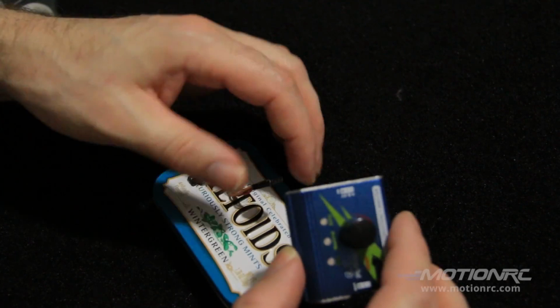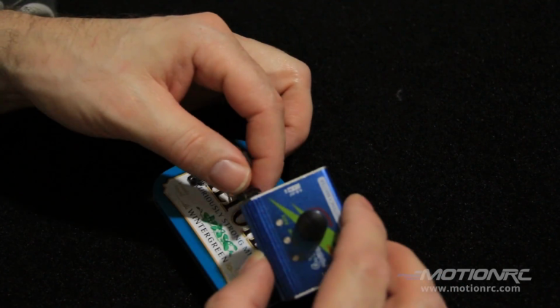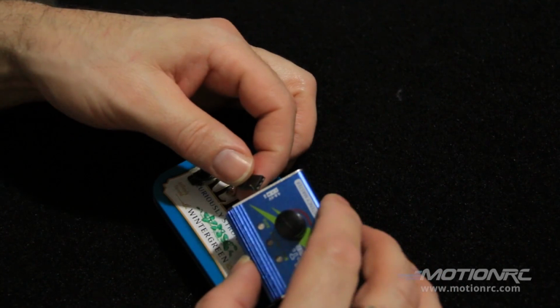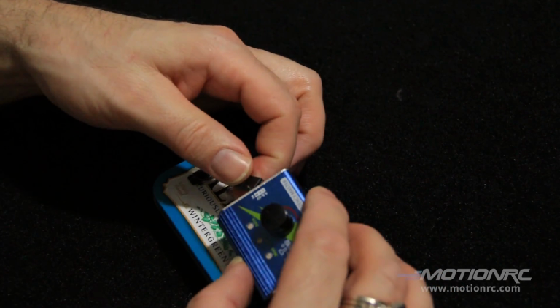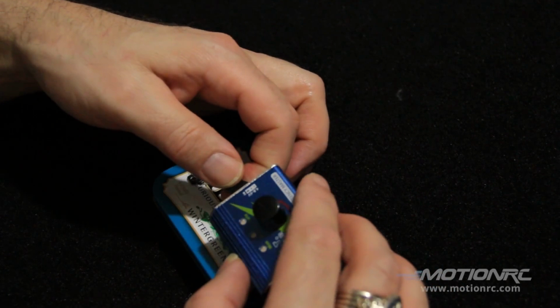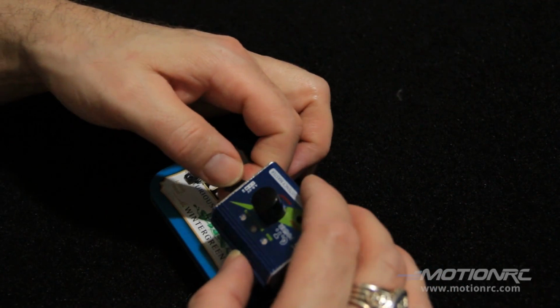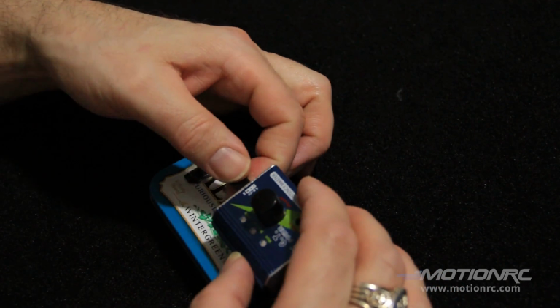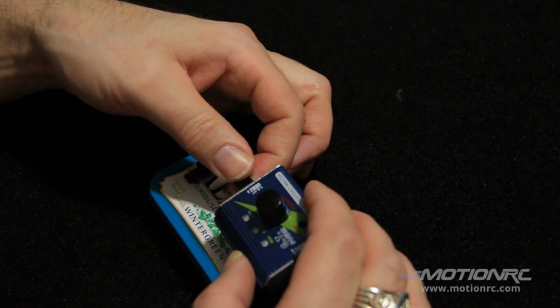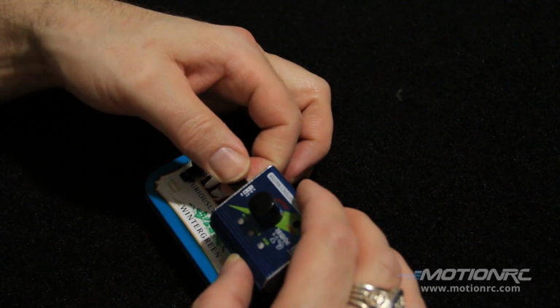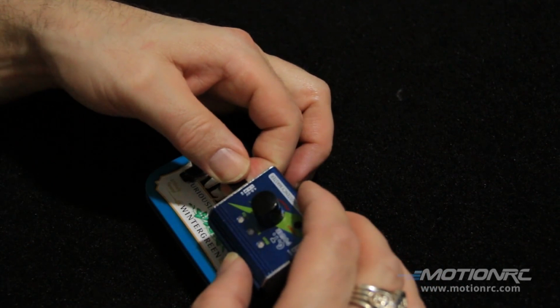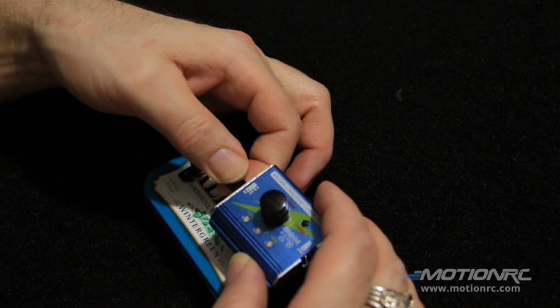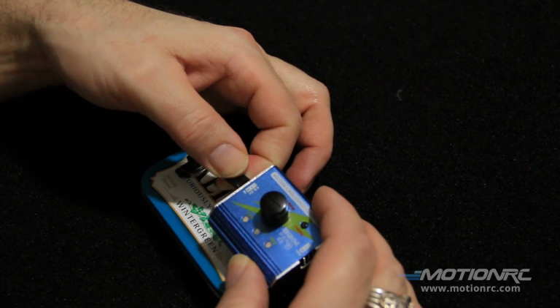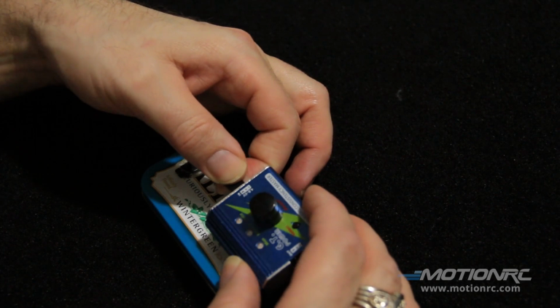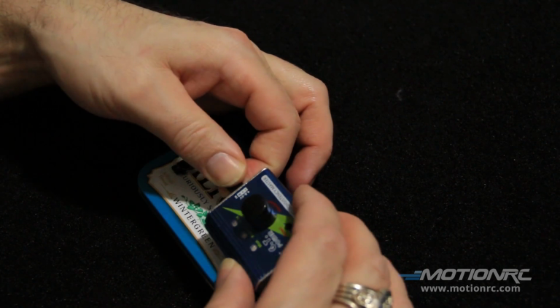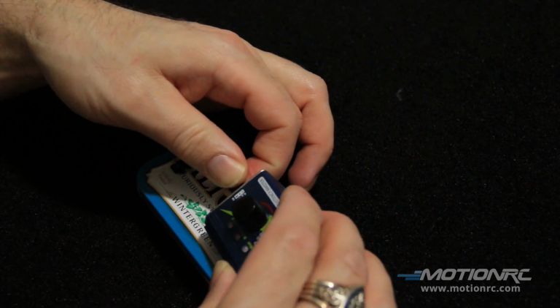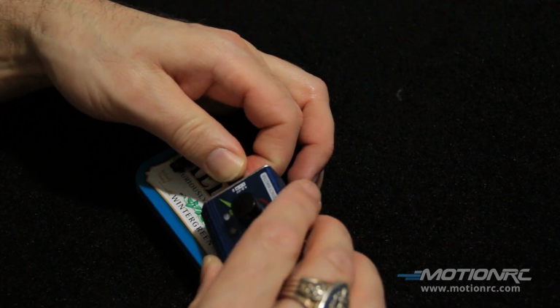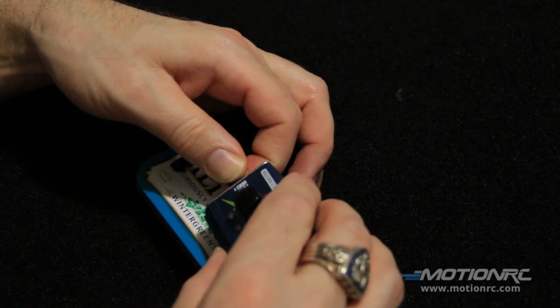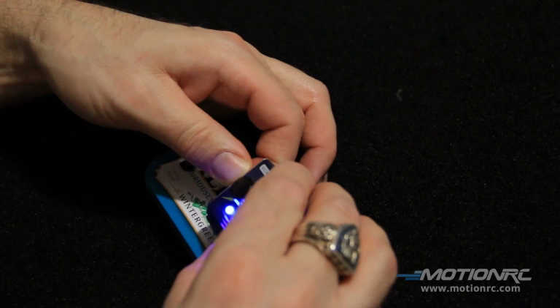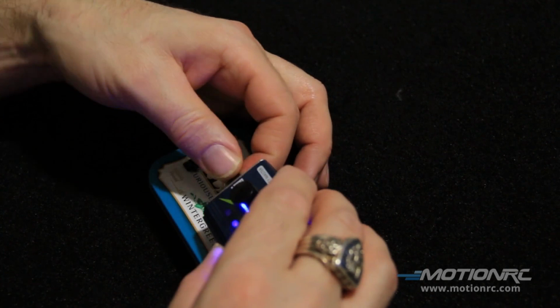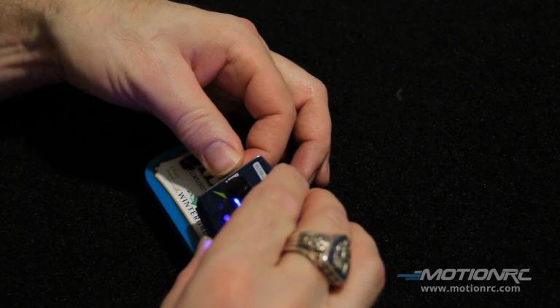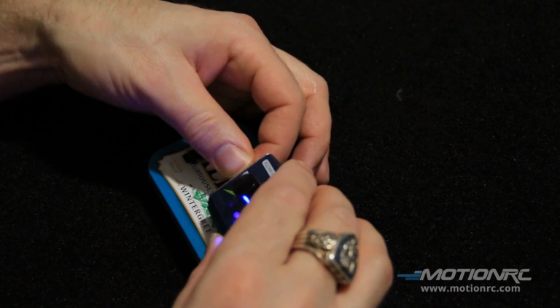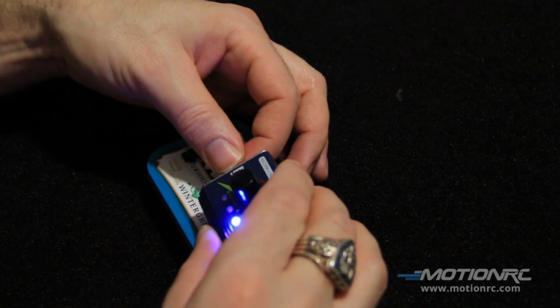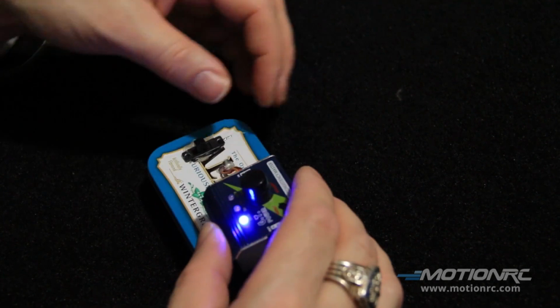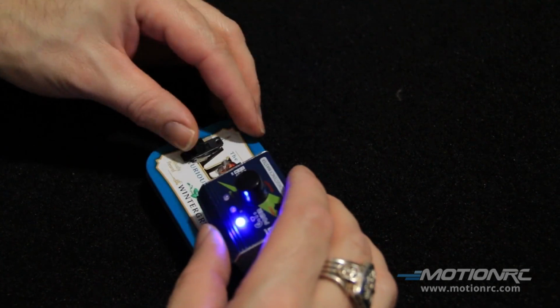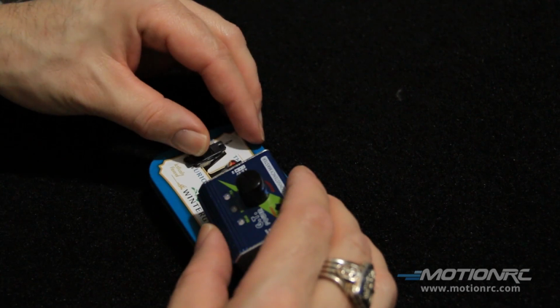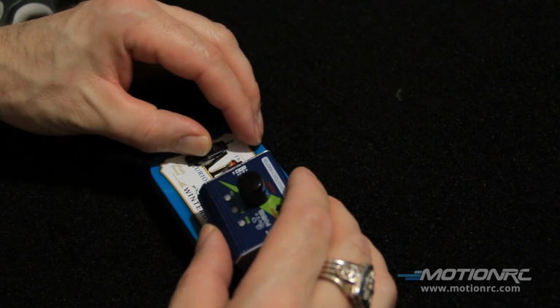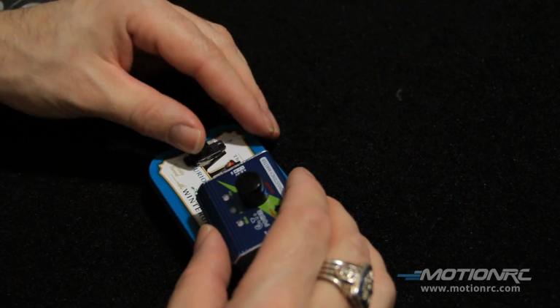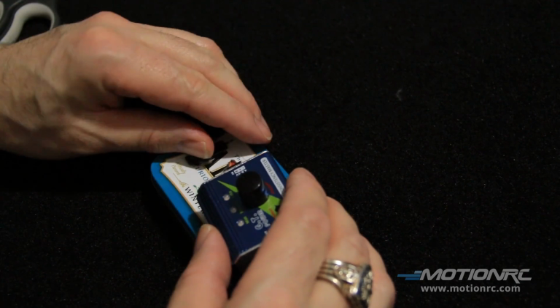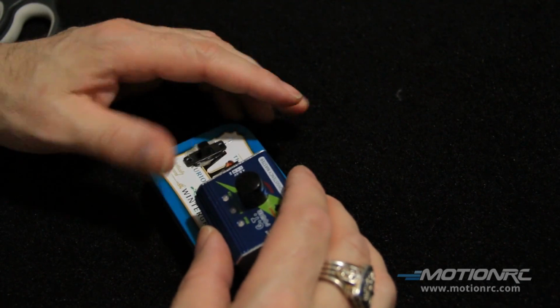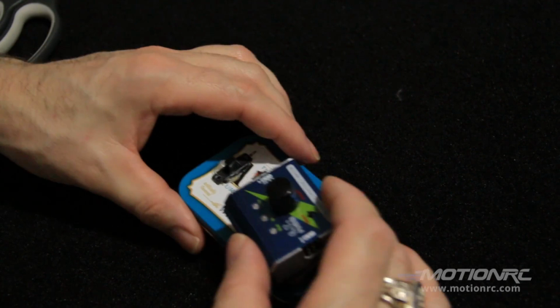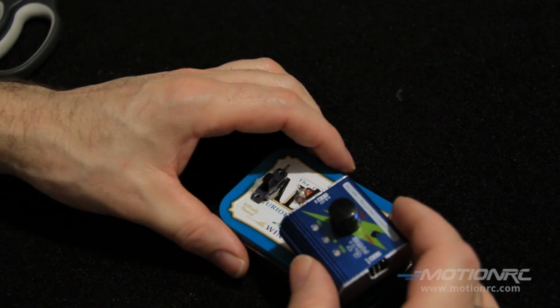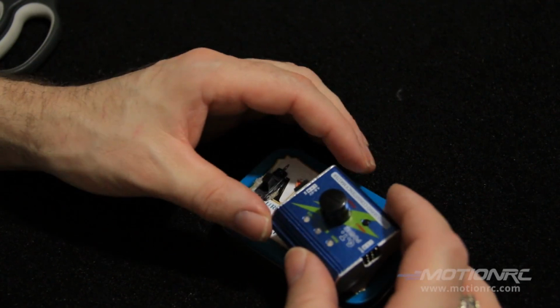I'm plugging this in now. This could be a lot easier before — got the switch on. Turn the switch off there.